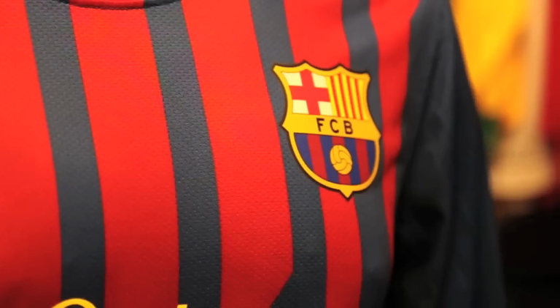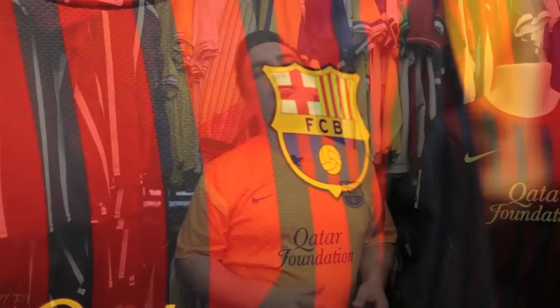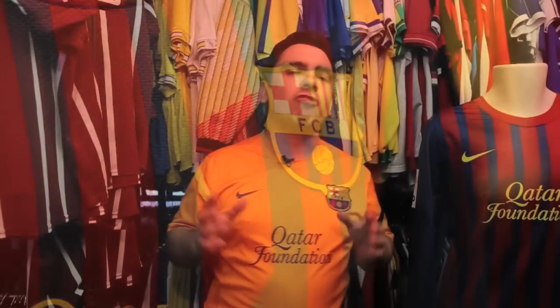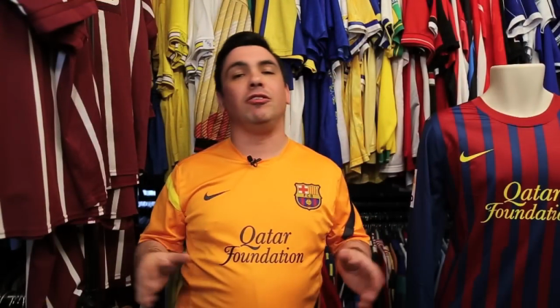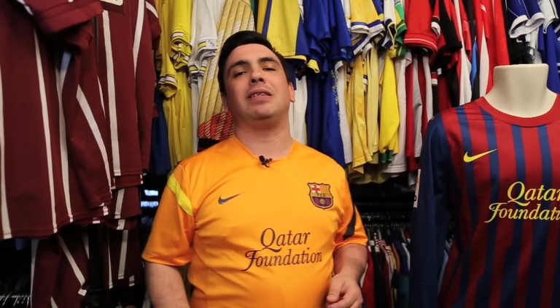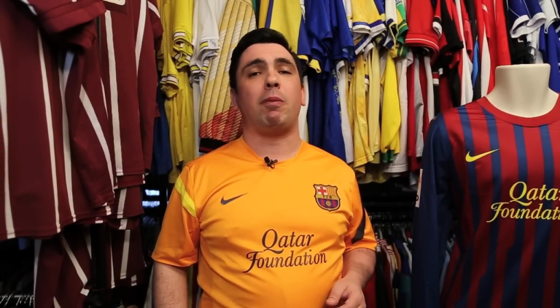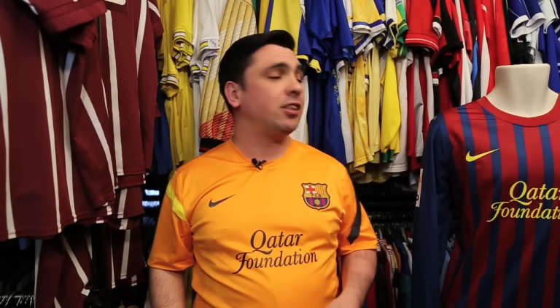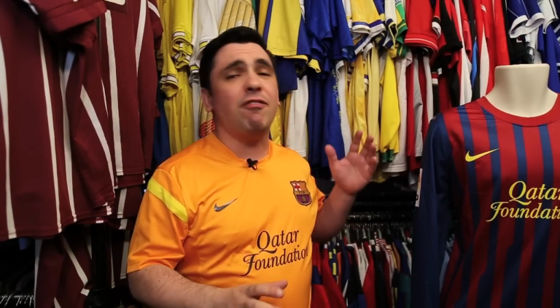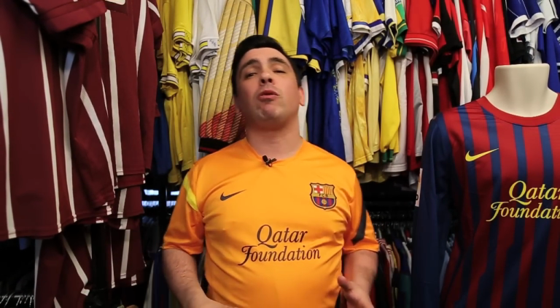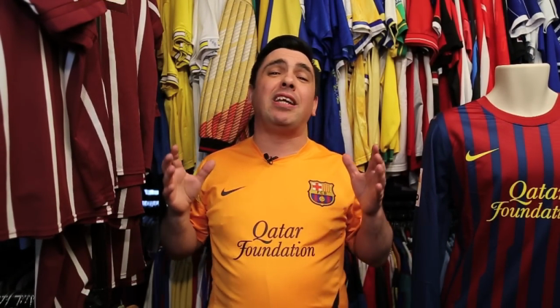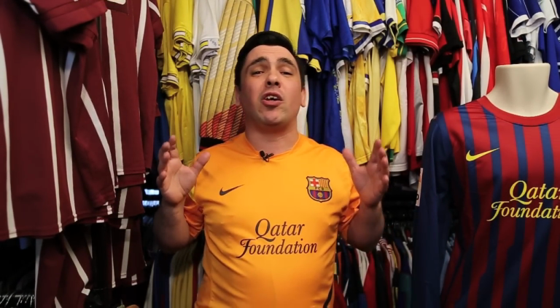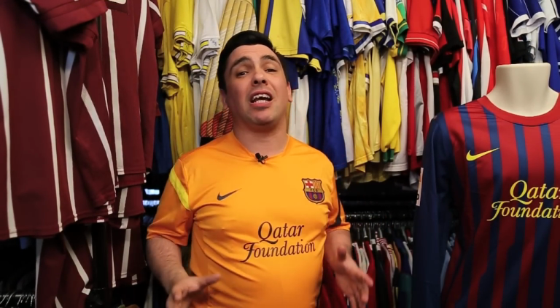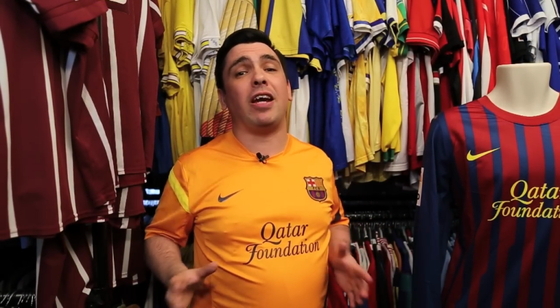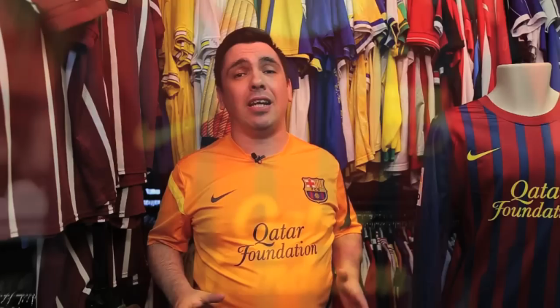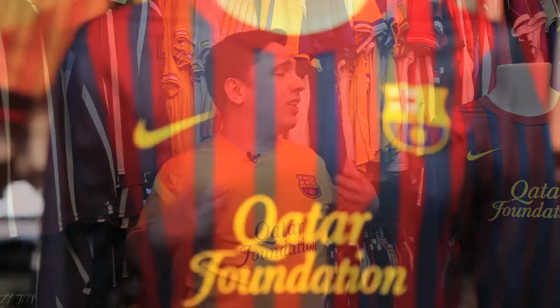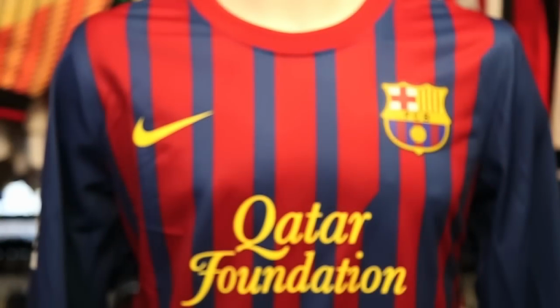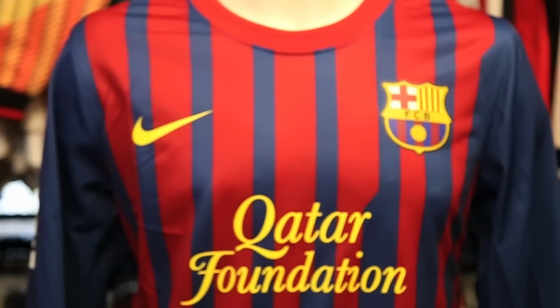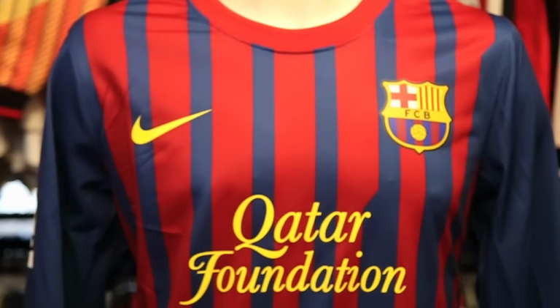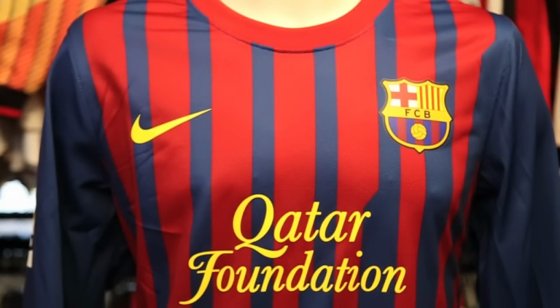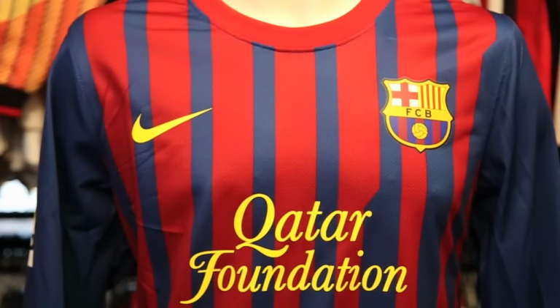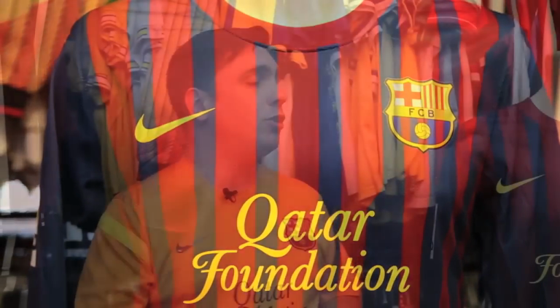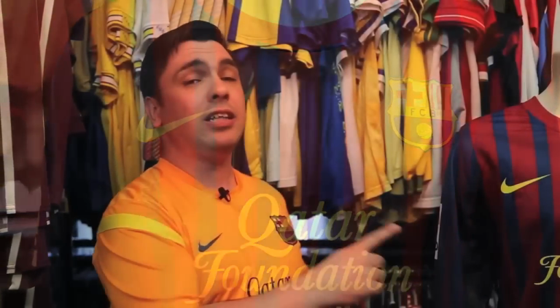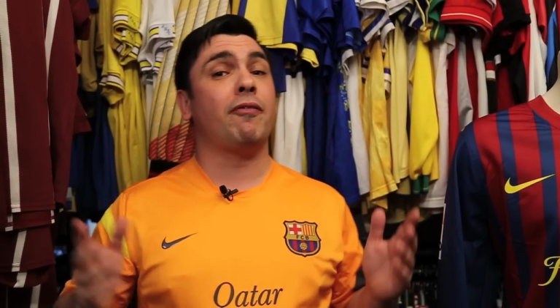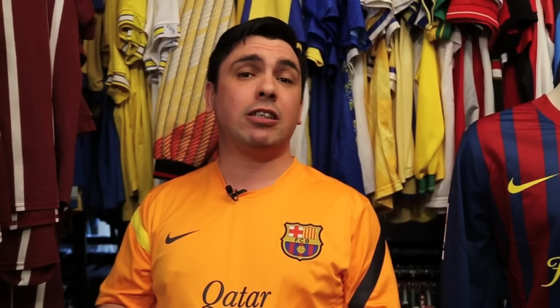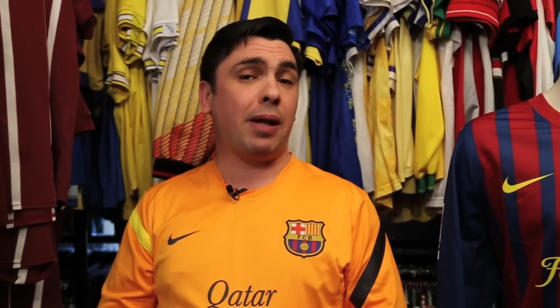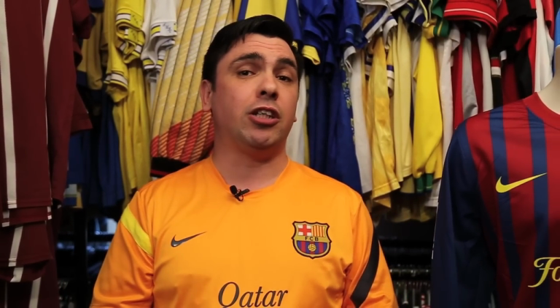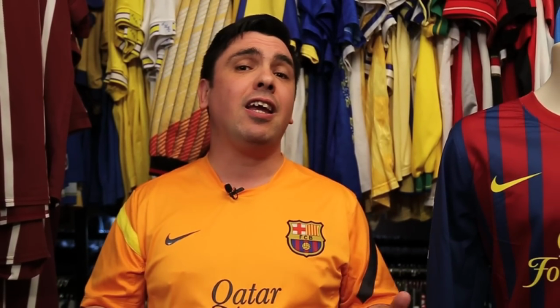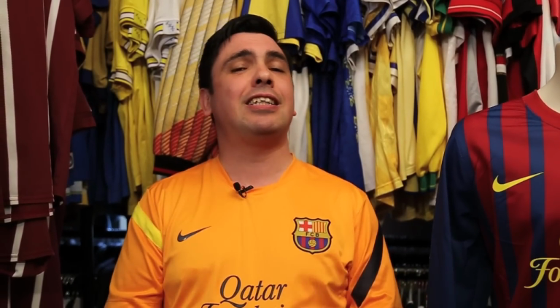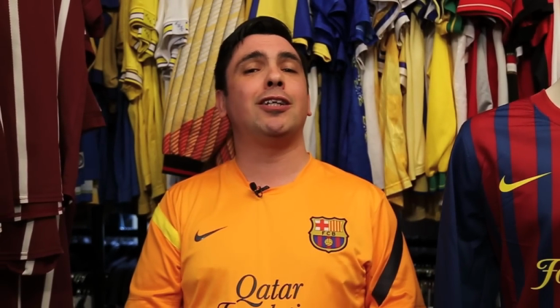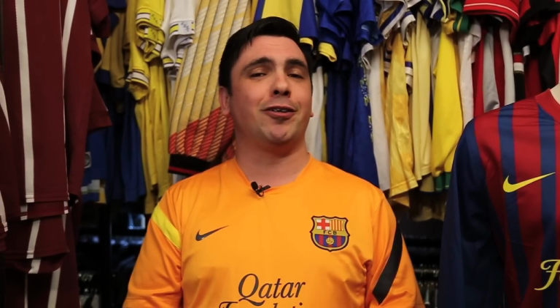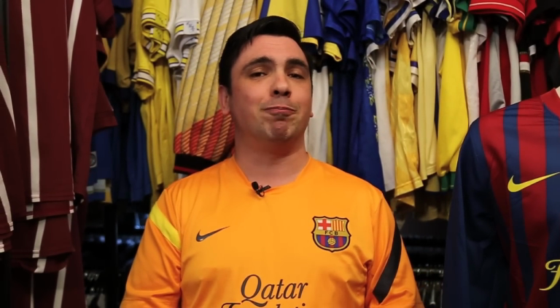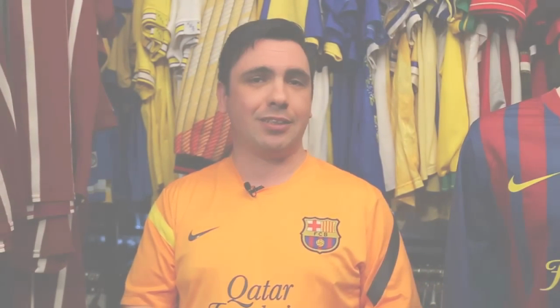Player issue shirts really do differ from standard replica shirts — even wearing one can make you feel like you're emulating your favorite players with the exact specifications of the shirts that they wear. So check out this or some of our other exclusive player issue shirts at classicfootballshirts.co.uk. See you next time.